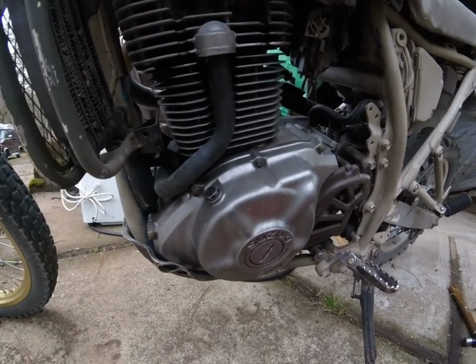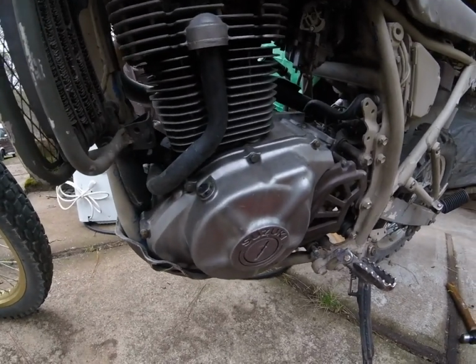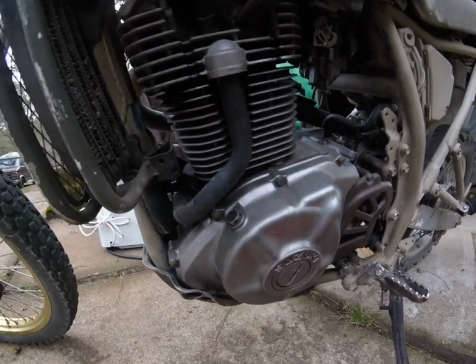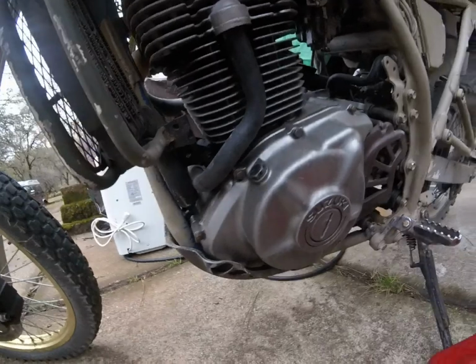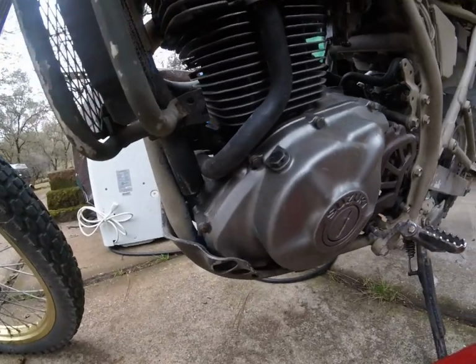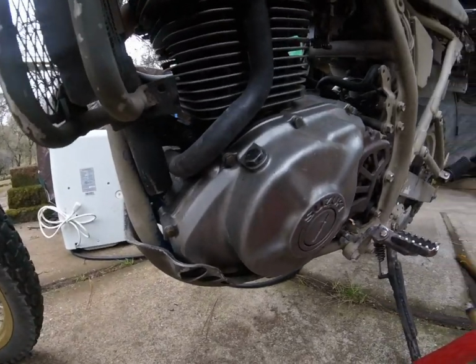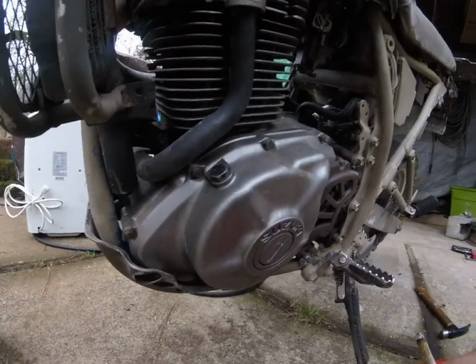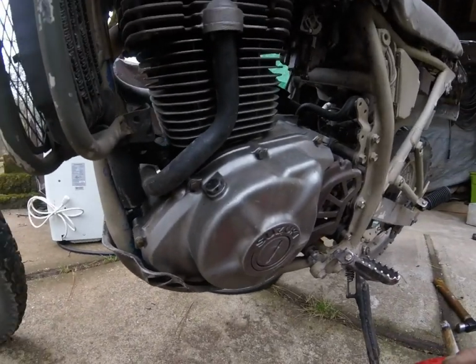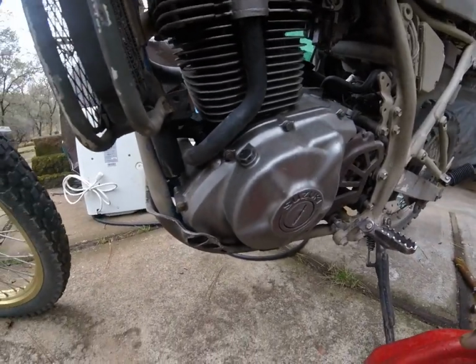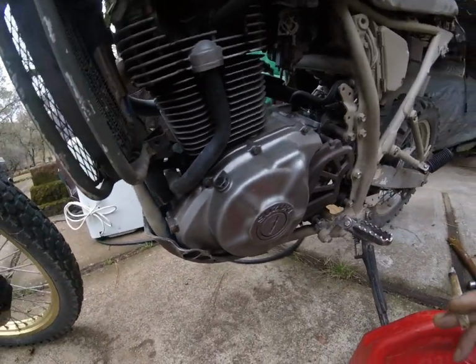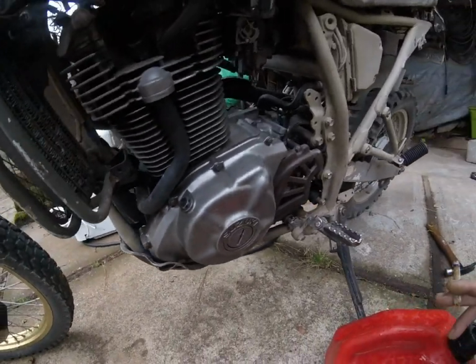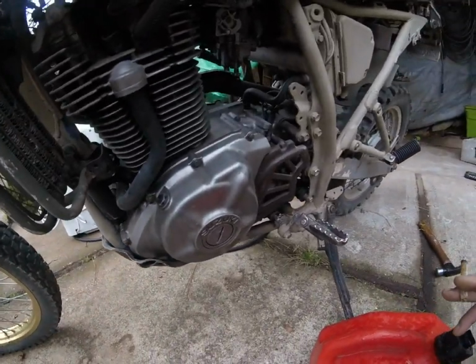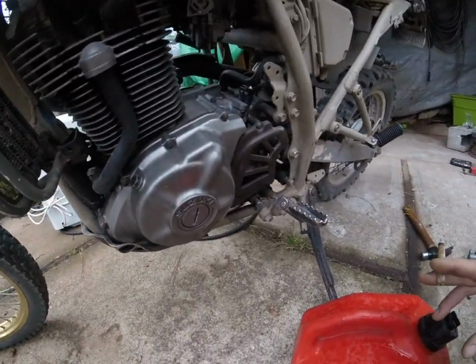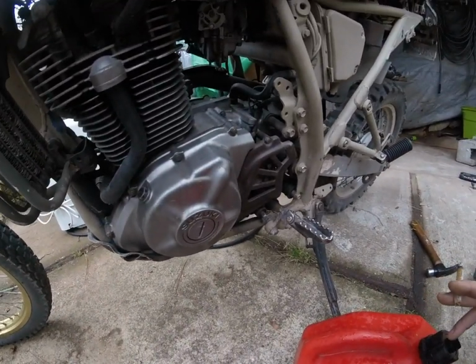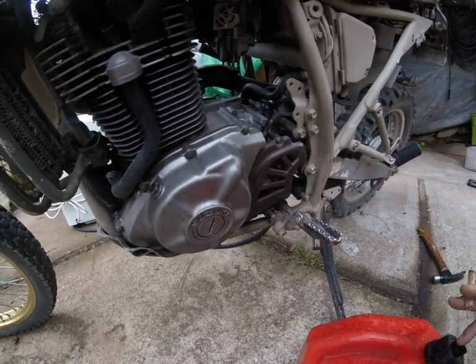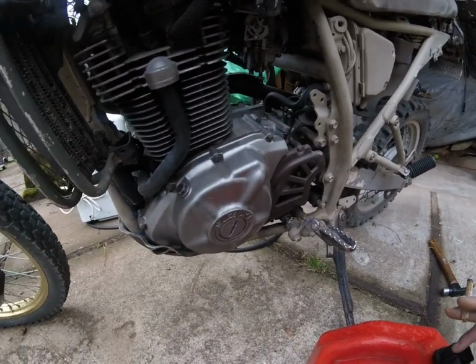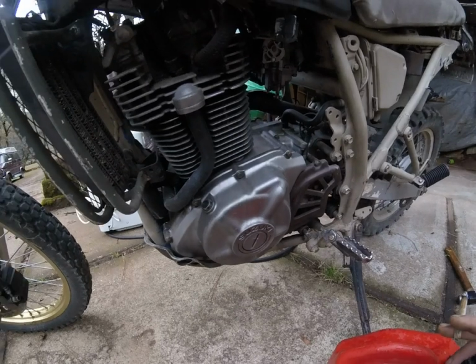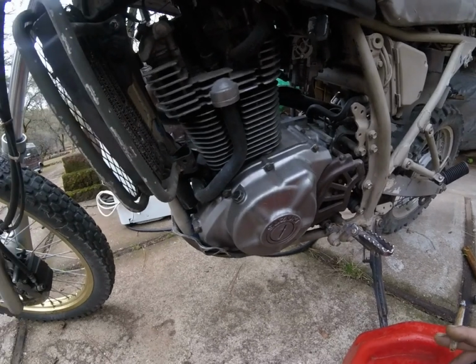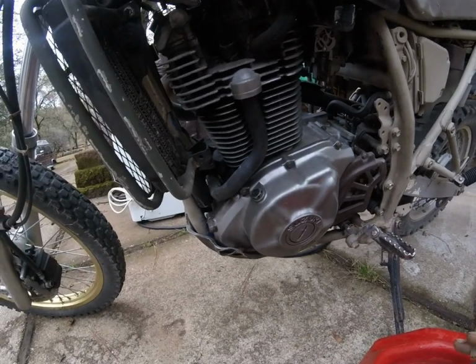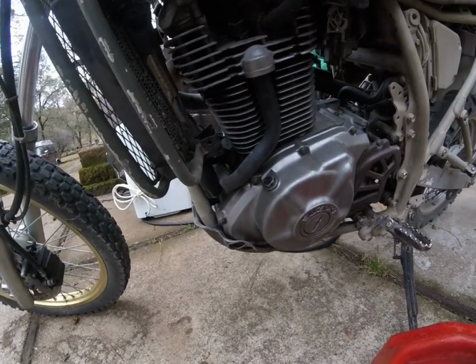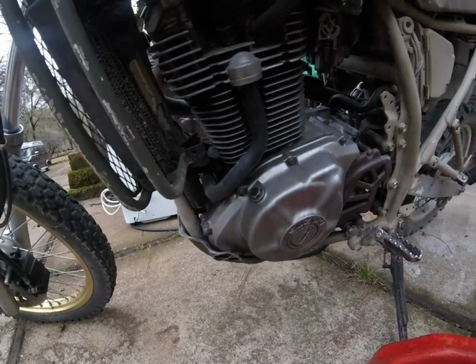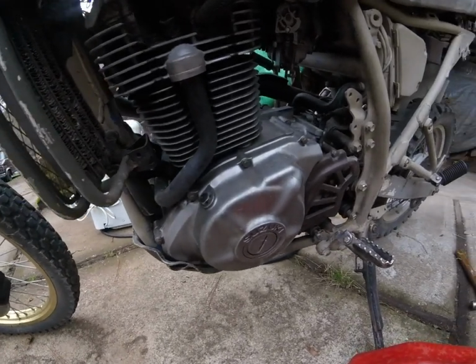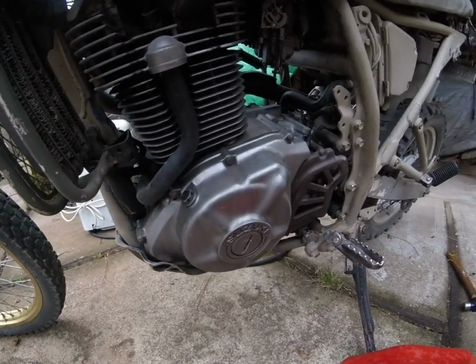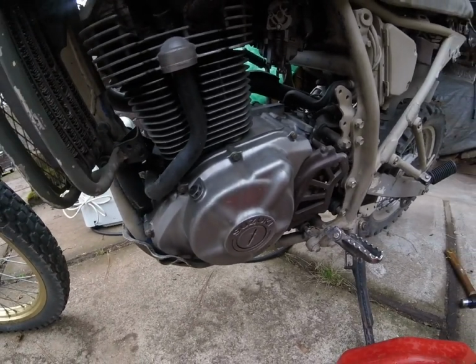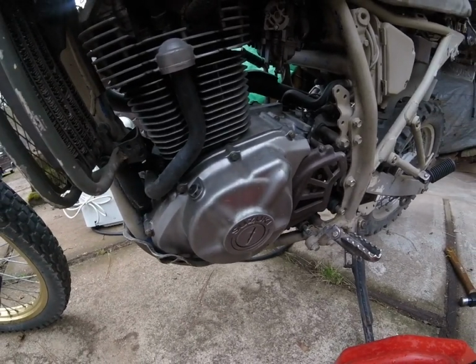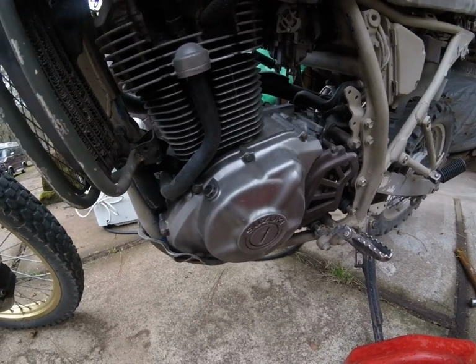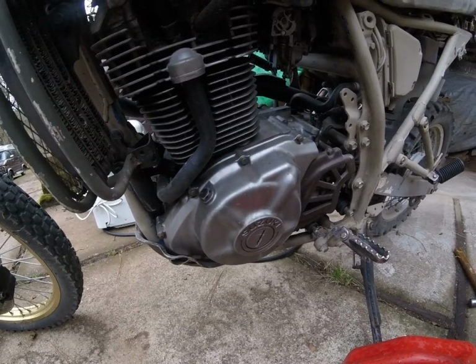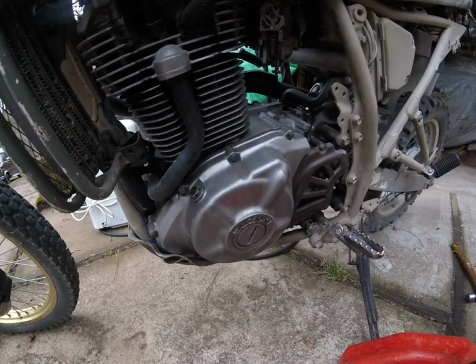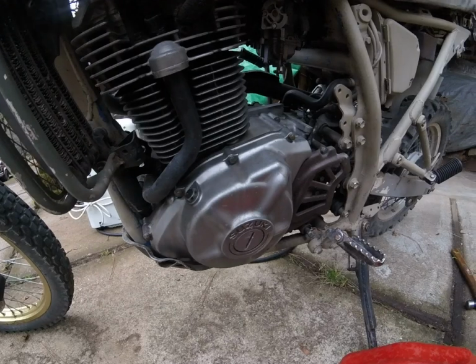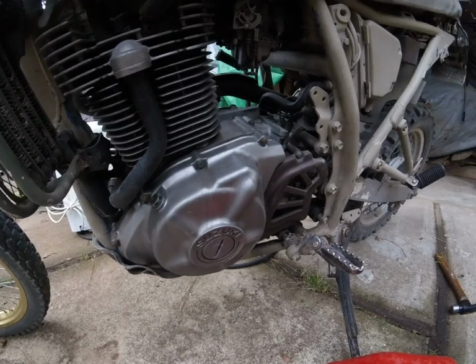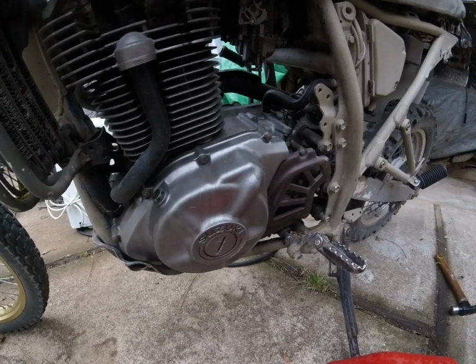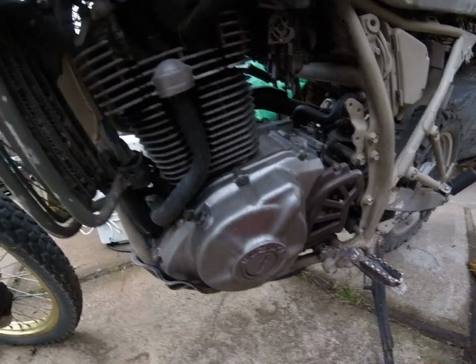It only leaks while it's running. But still, a hard landing from a botched wheelie jarred it enough to crack the center case.